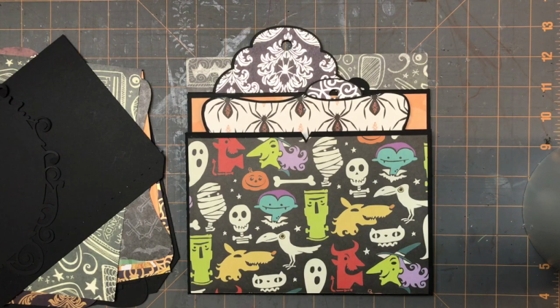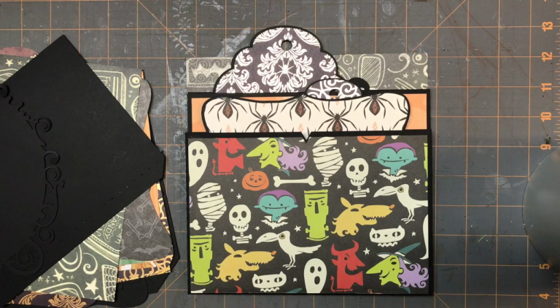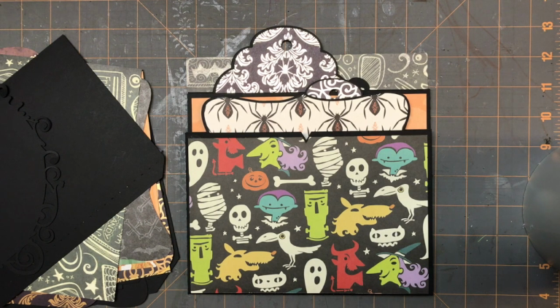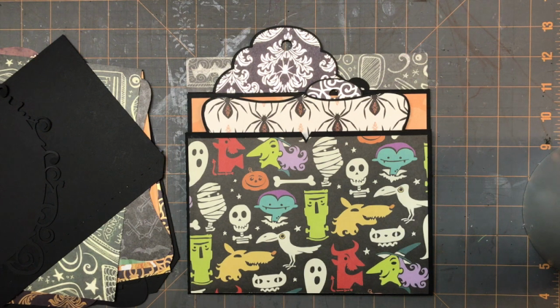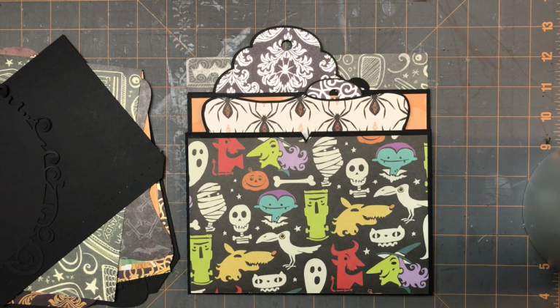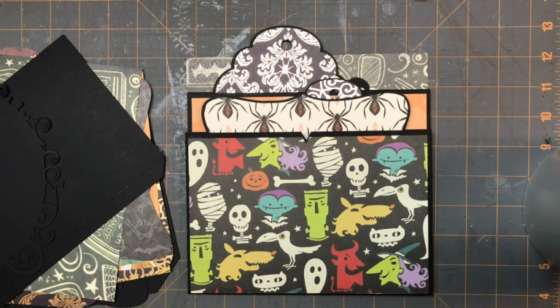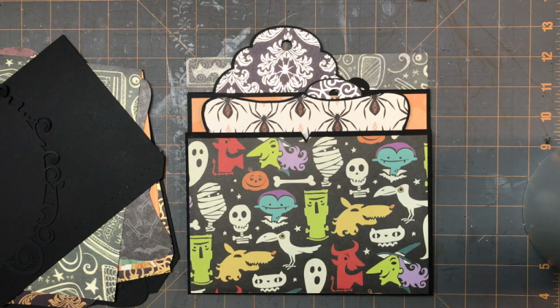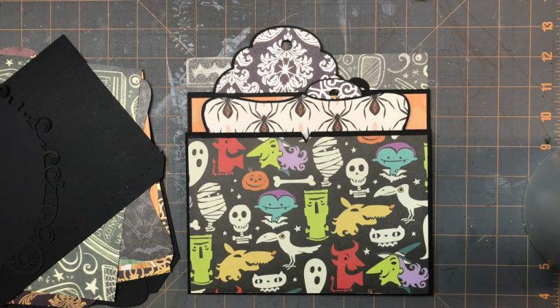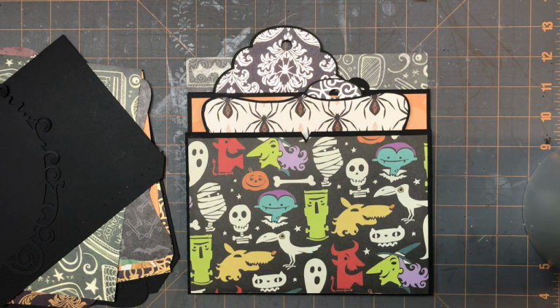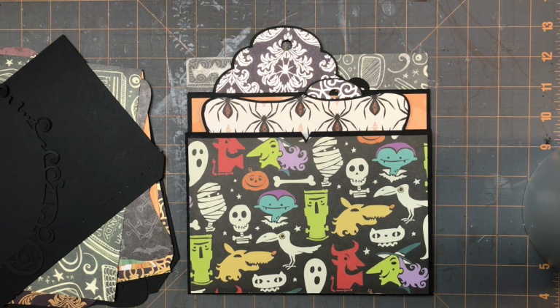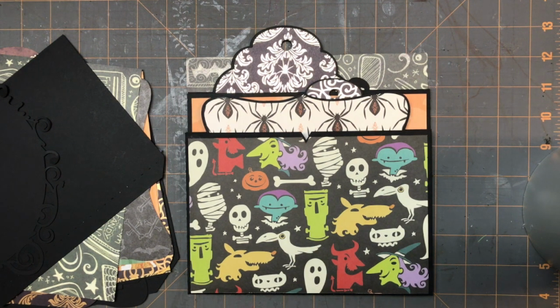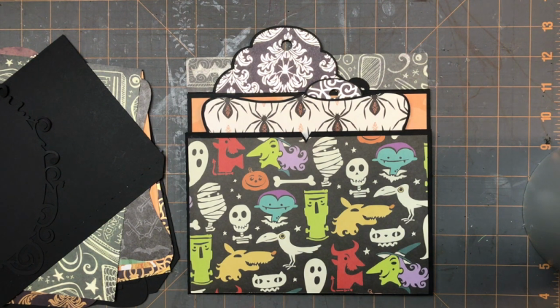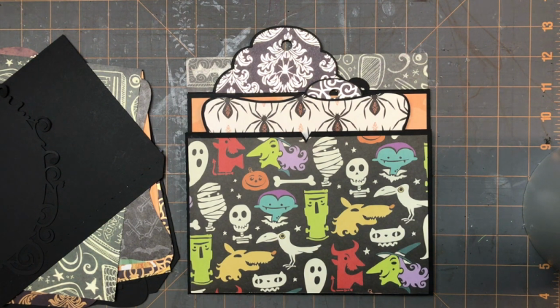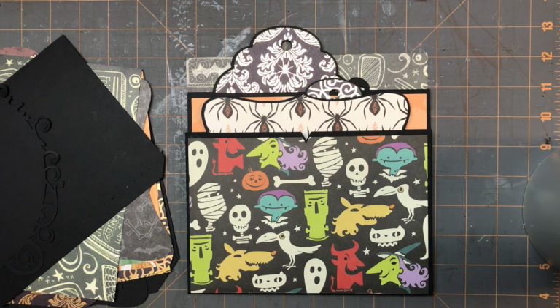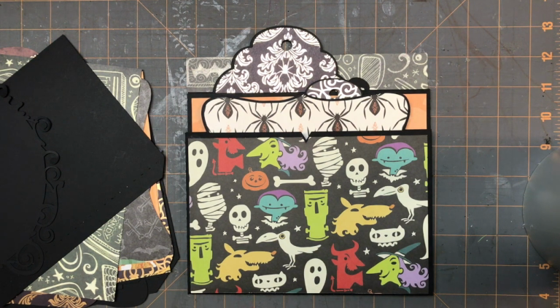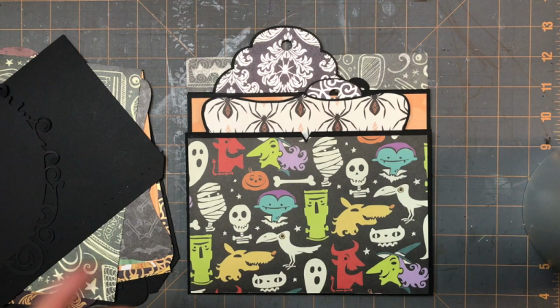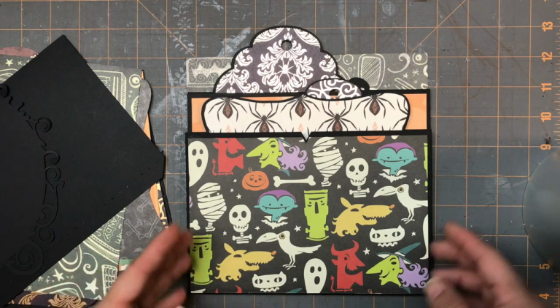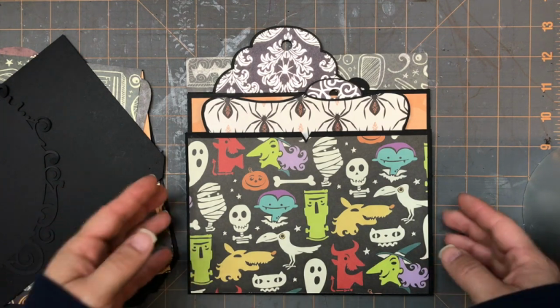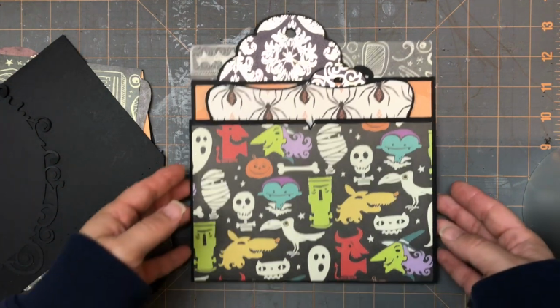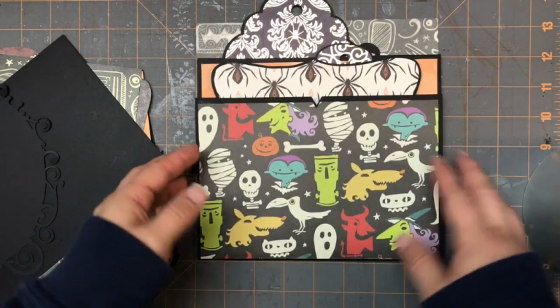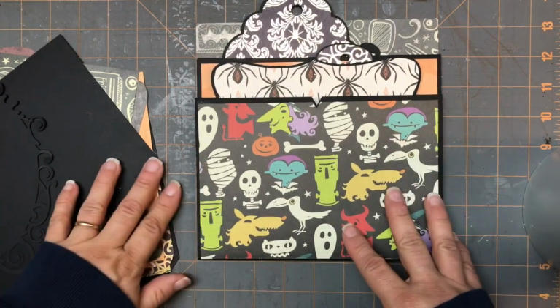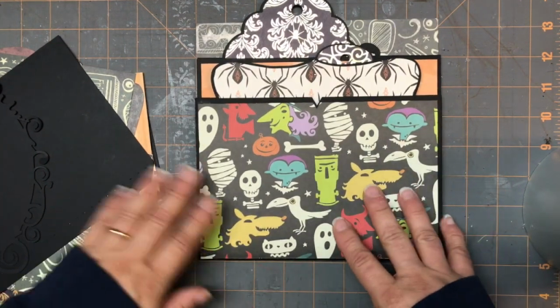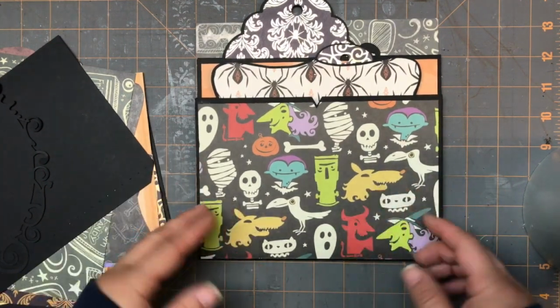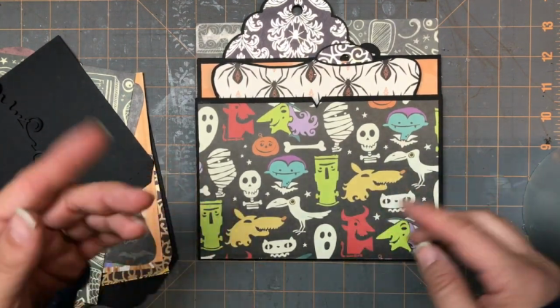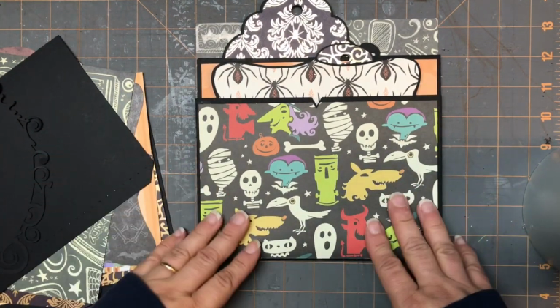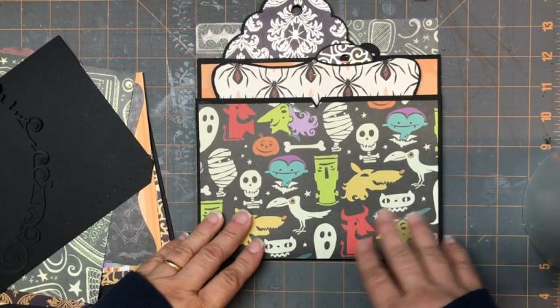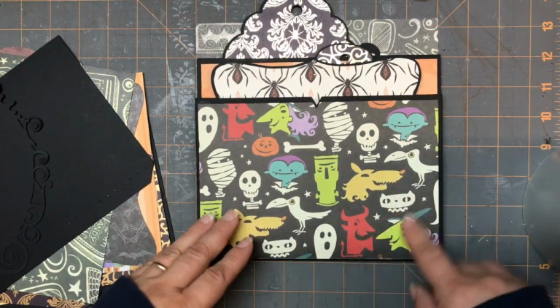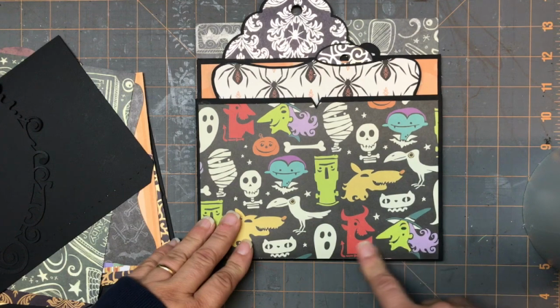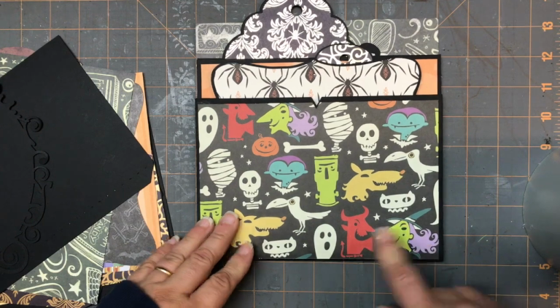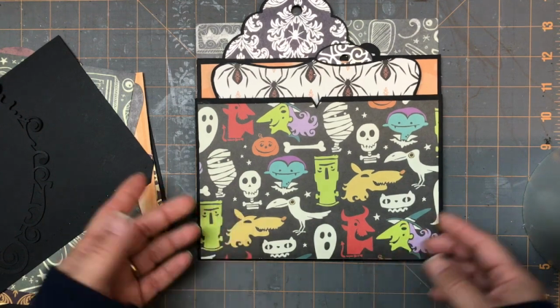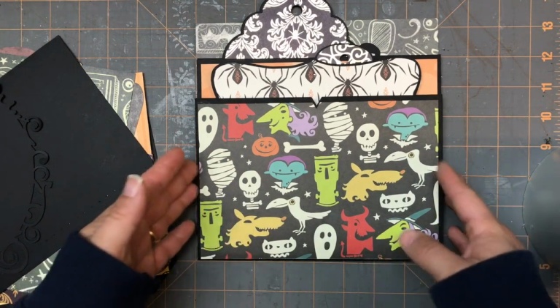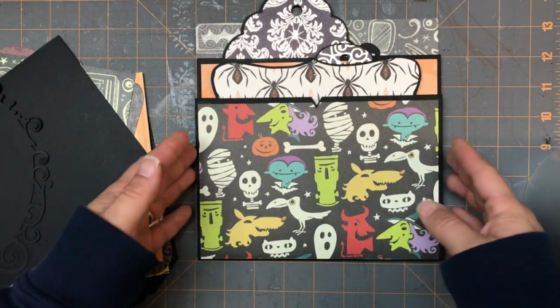Hi everyone, it's svgcoop.com and we're going to be working on another one of our pages for MA012, which is our Halloween book. You're going to make two of these pages, so I'm just going to show you what the page looks like first and then I'll show you how we put it together.